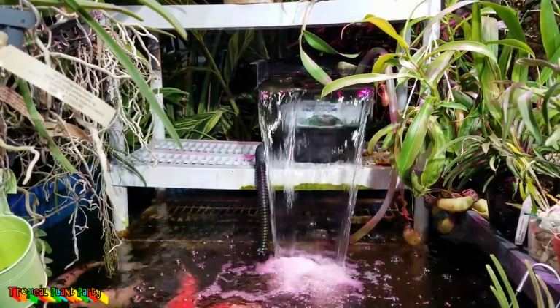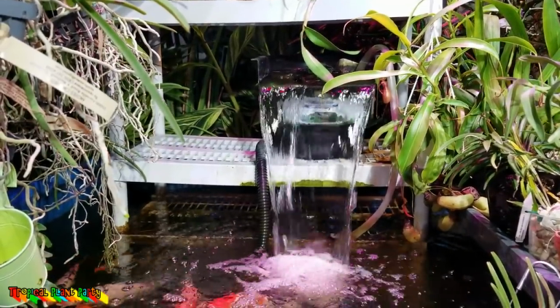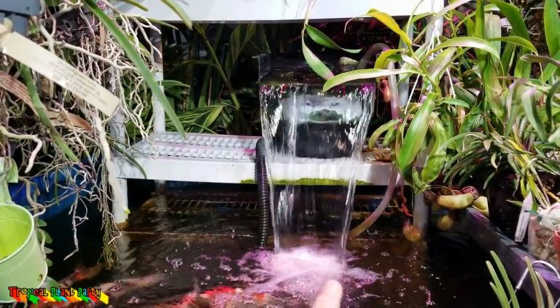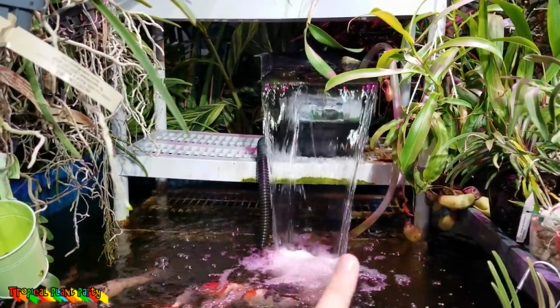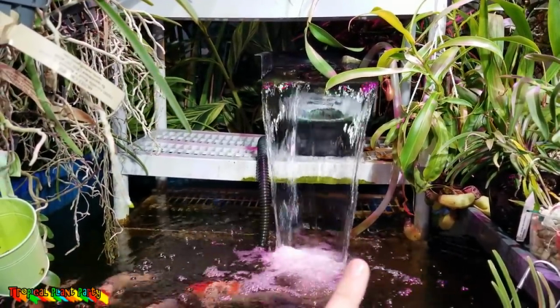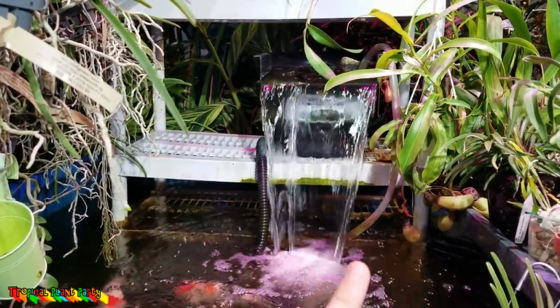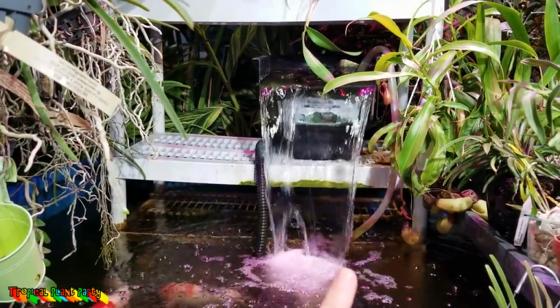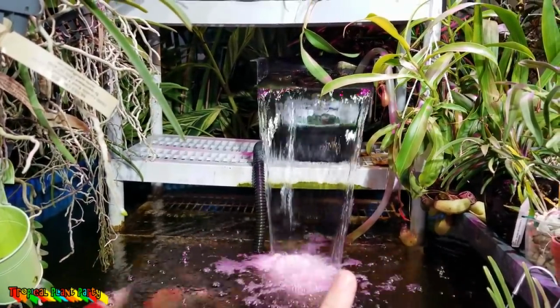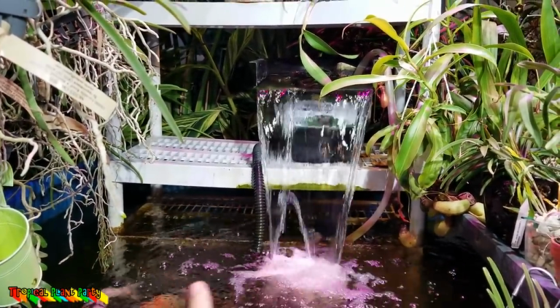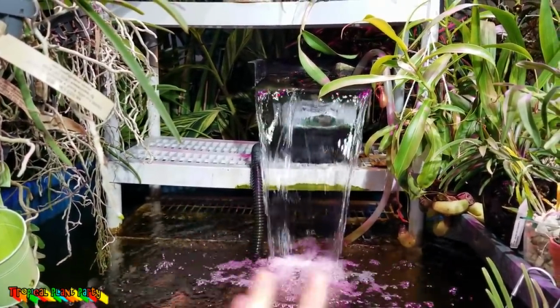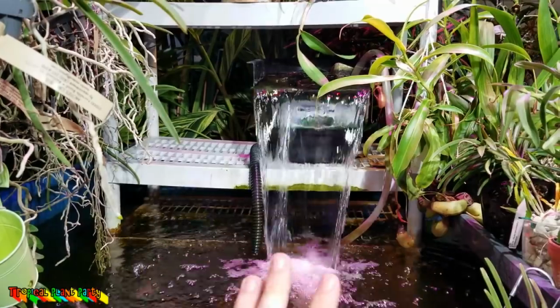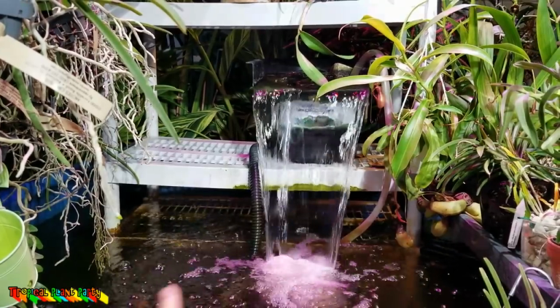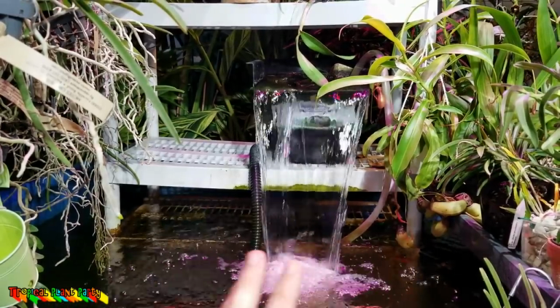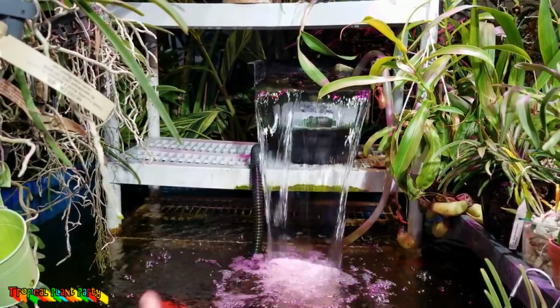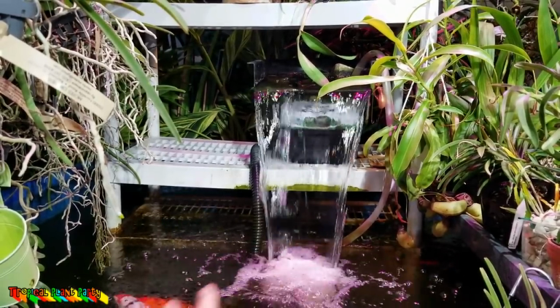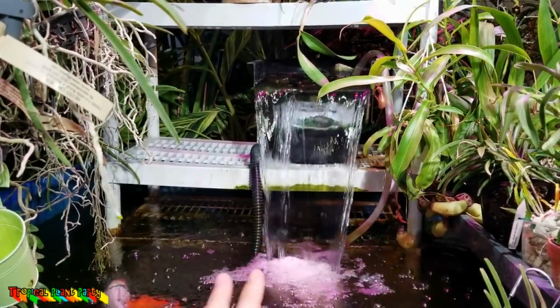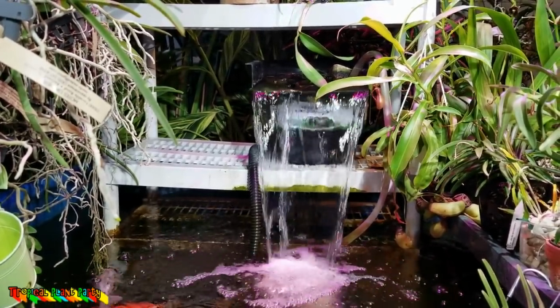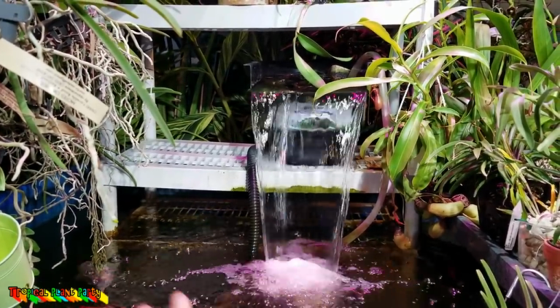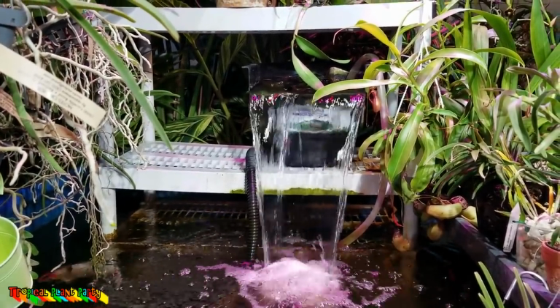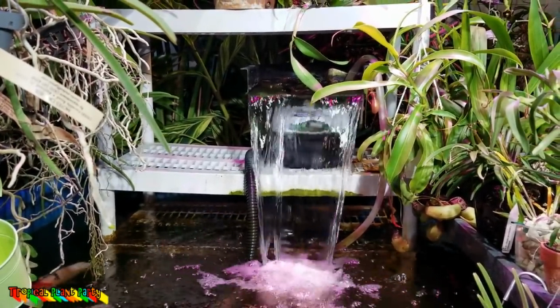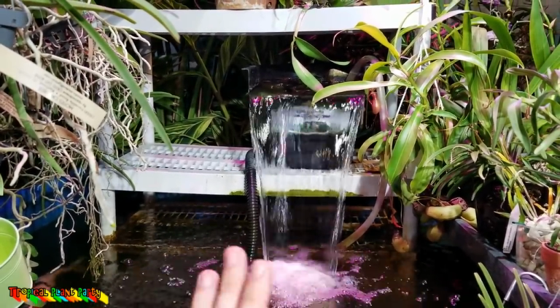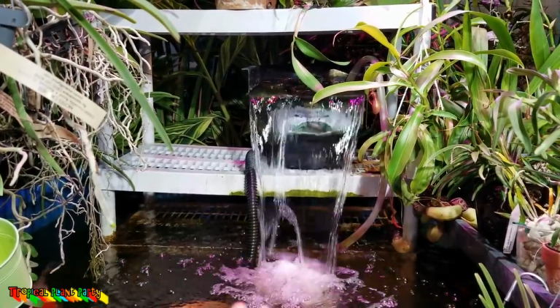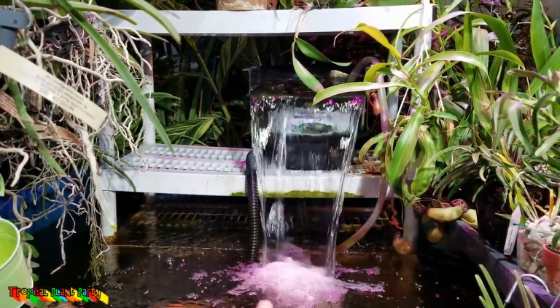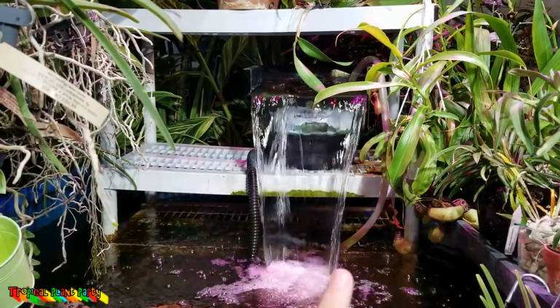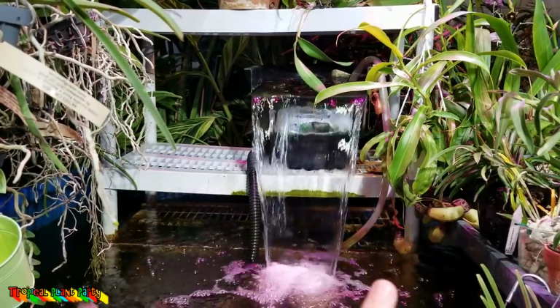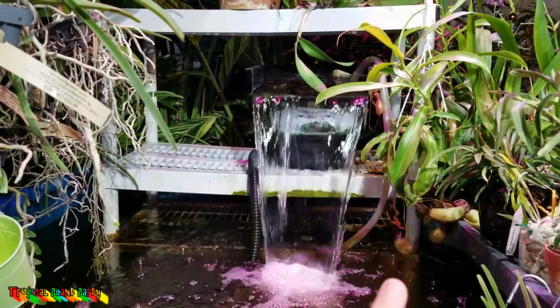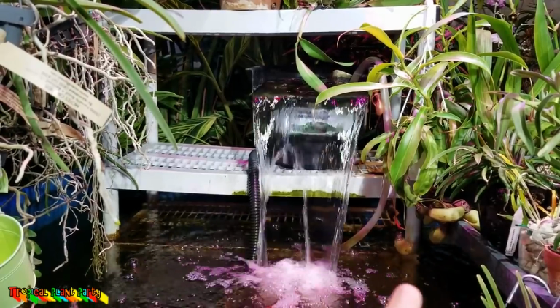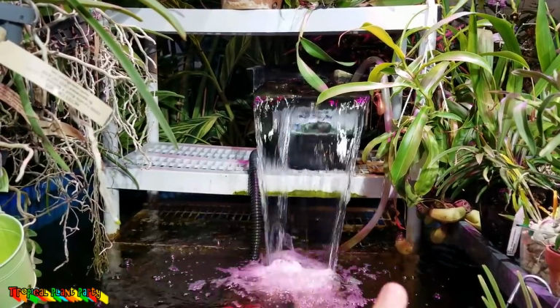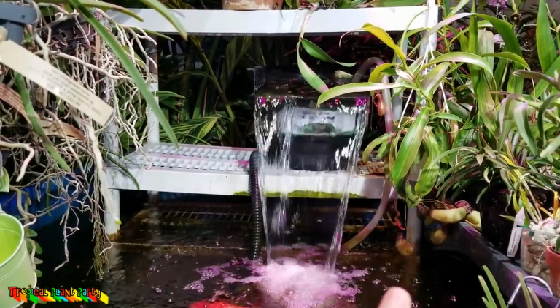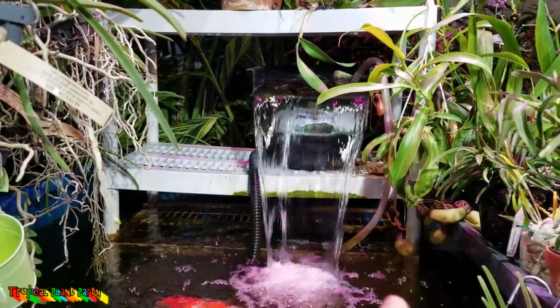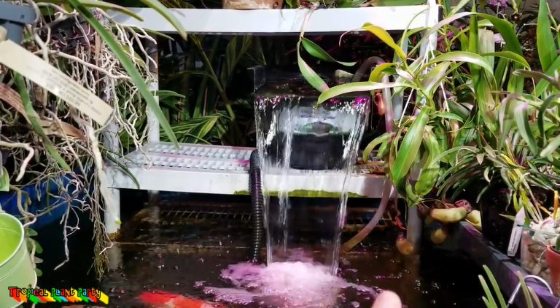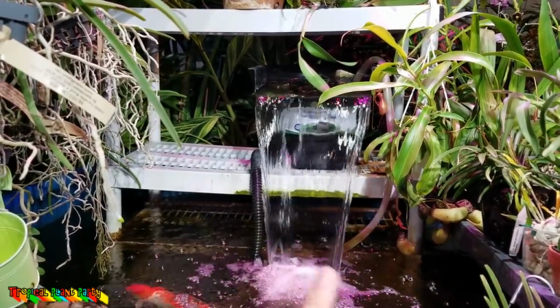I need to refill this aquaponics tub because it's low and the waterfall's making all kinds of noise. When the water gets too low, the nepenthes doesn't get the splatter. I have it right there because it gets just a little bit of splatter, and it was really loving it, but when the water is low, it doesn't get it. I also need to cut off its old pitchers because it's ready to drop those.